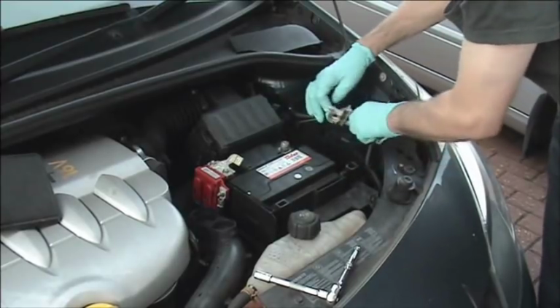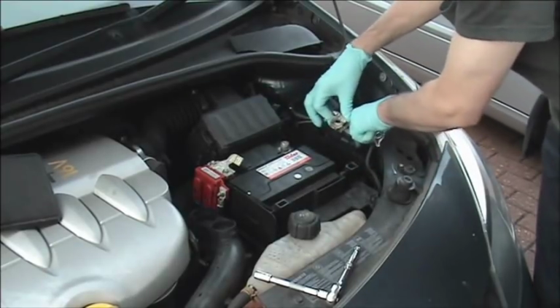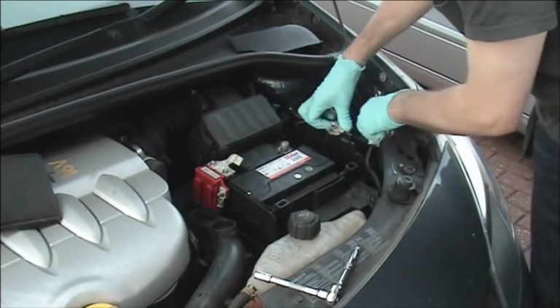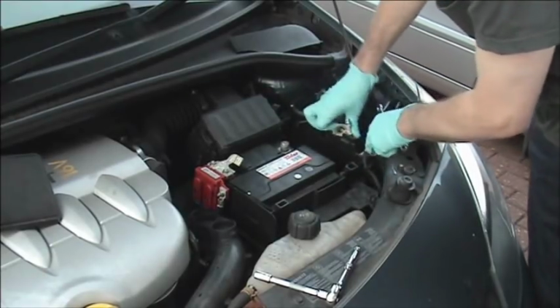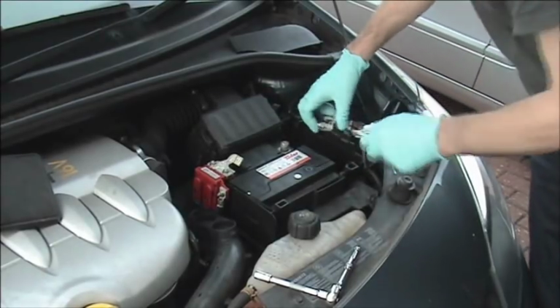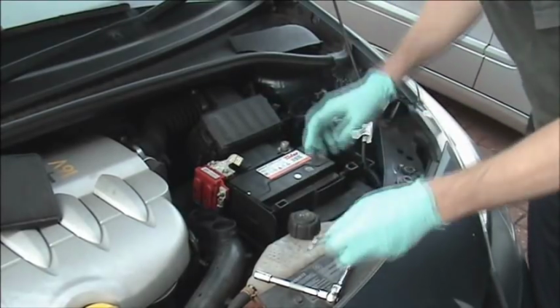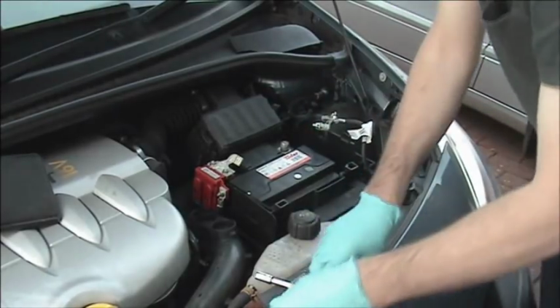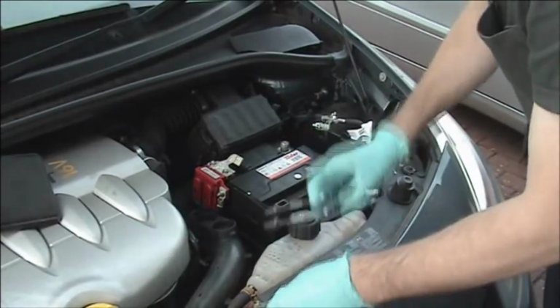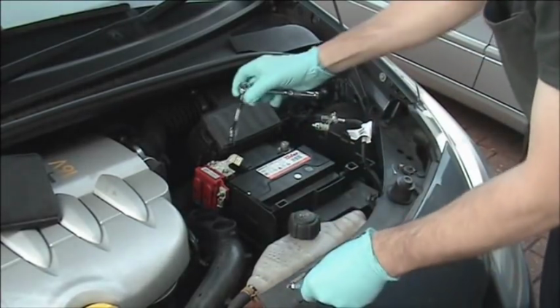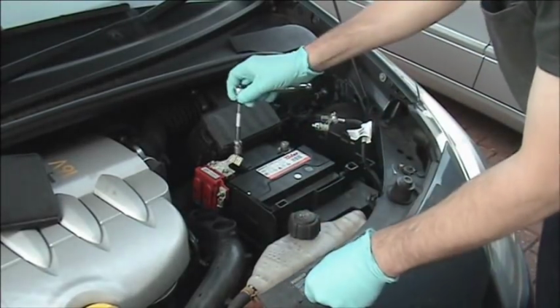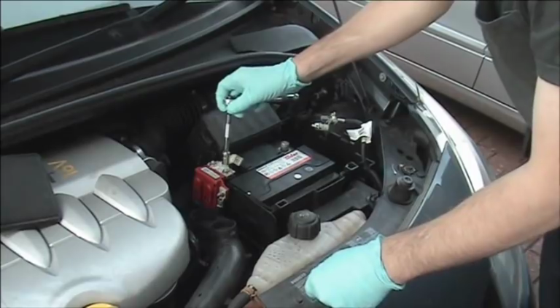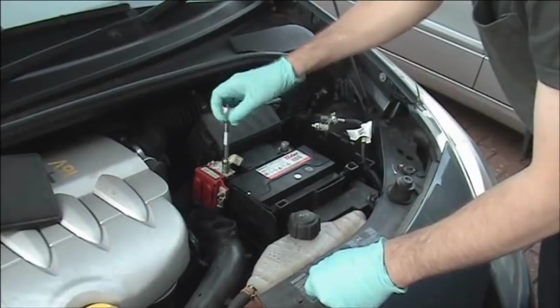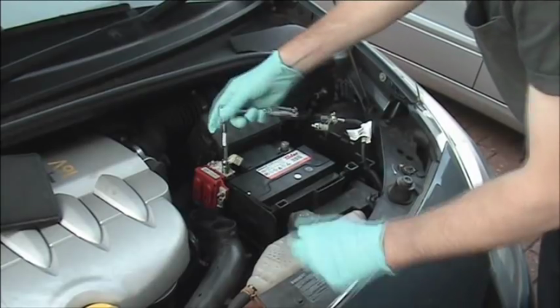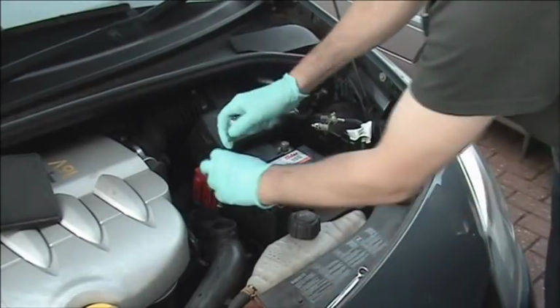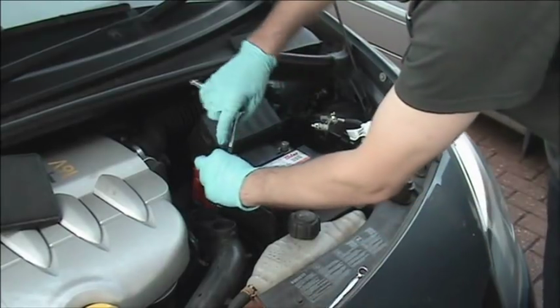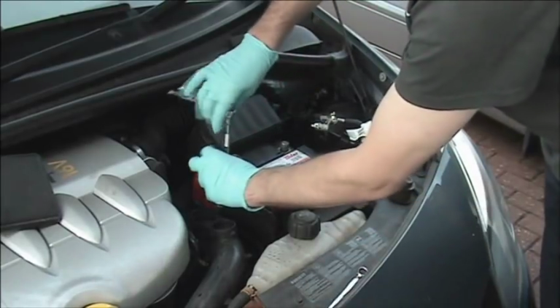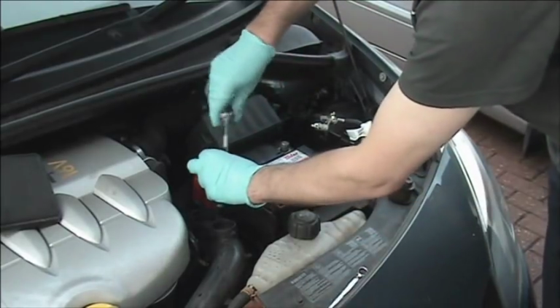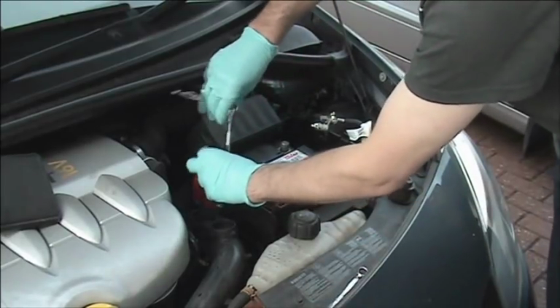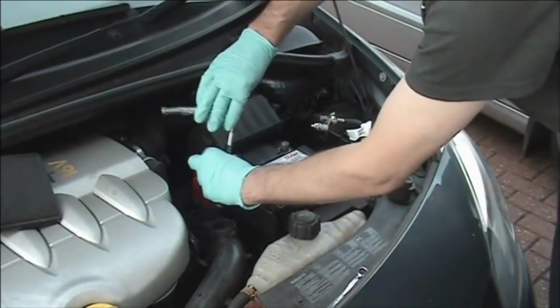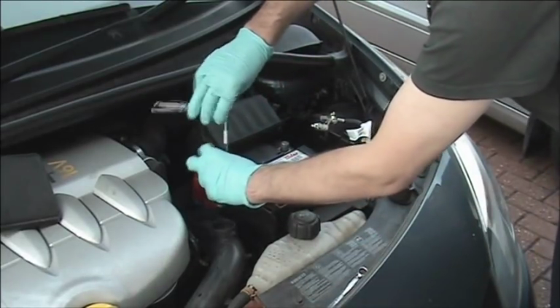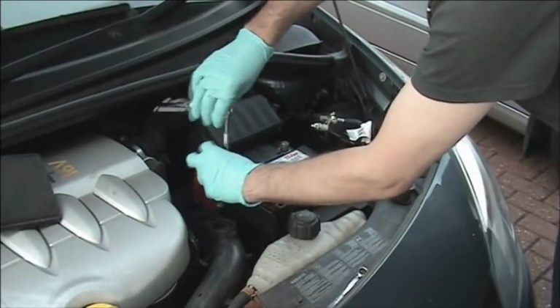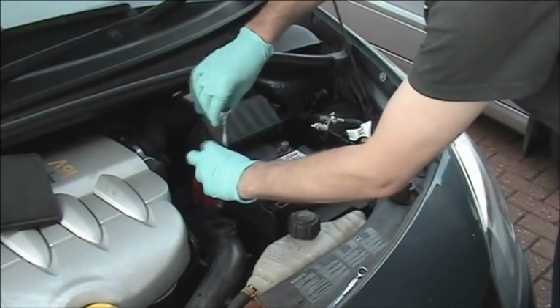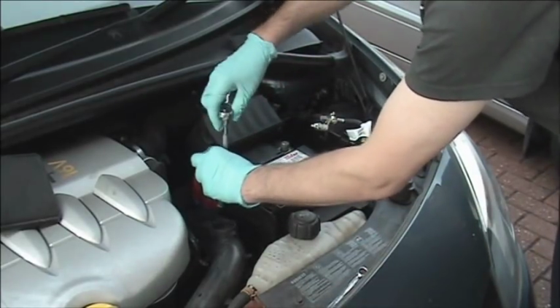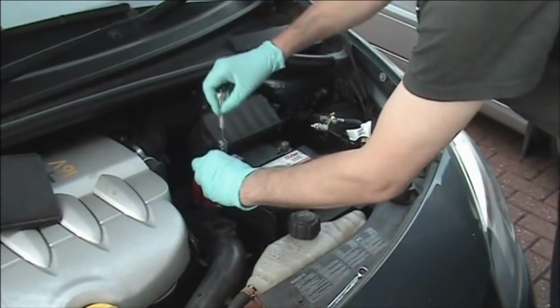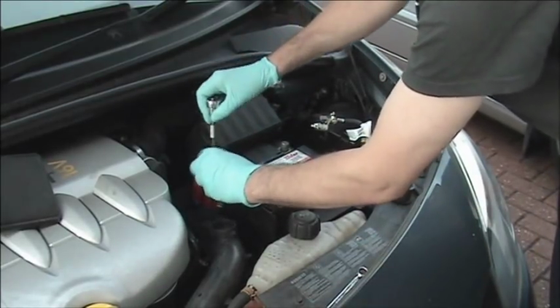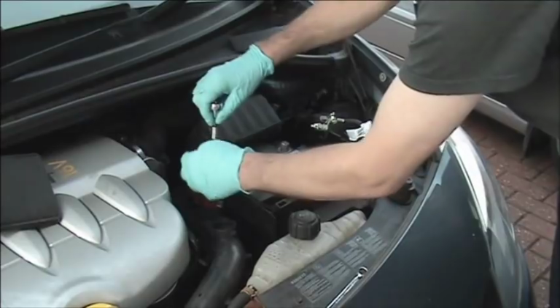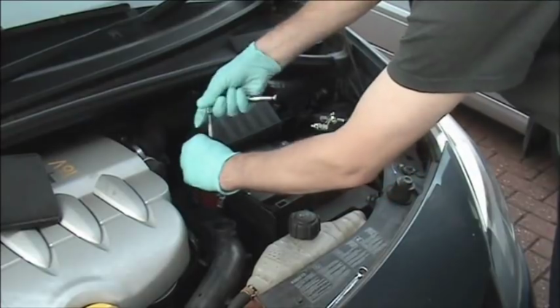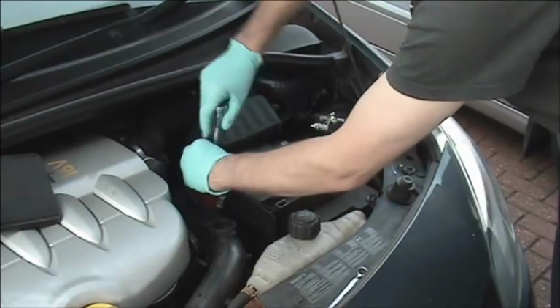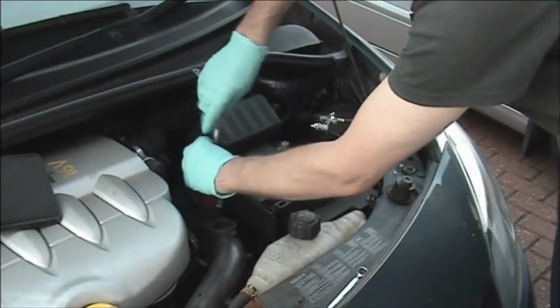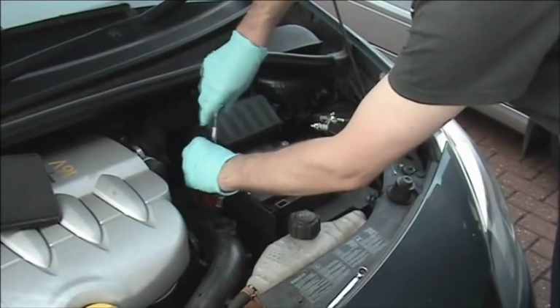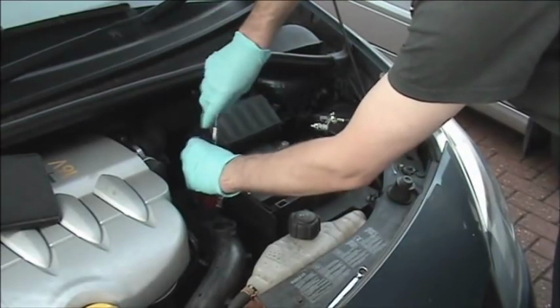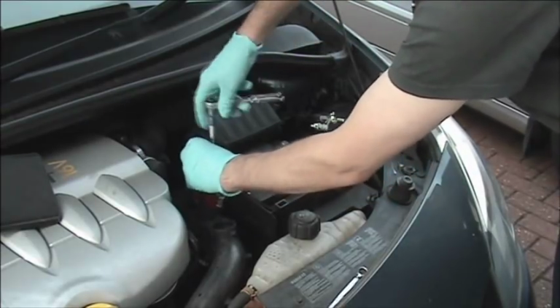Battery terminals get more and more complicated. In this particular case we are just going to unbolt these two 10mm bolts, and then we are going to swap the main connector over once we have removed the battery from the vehicle.